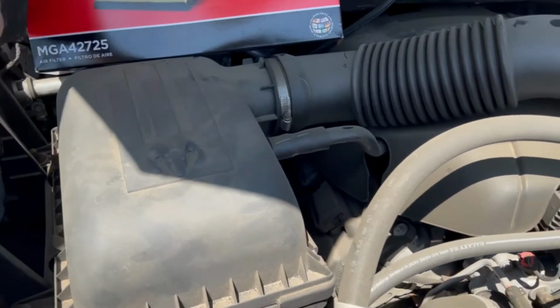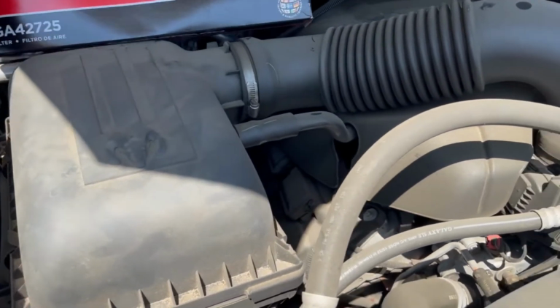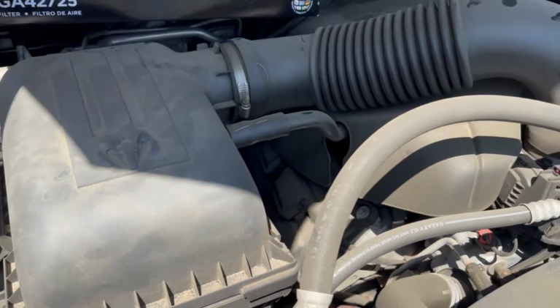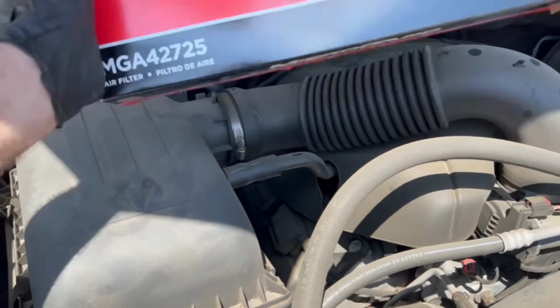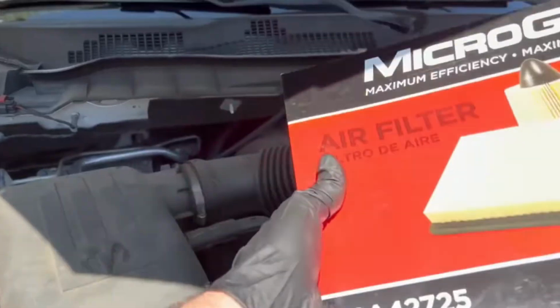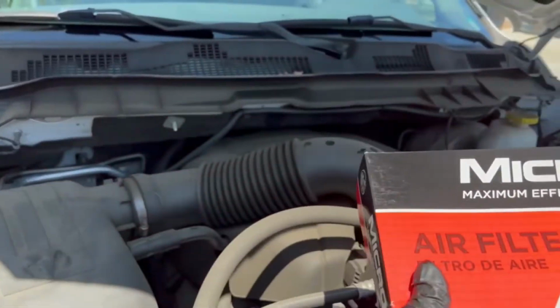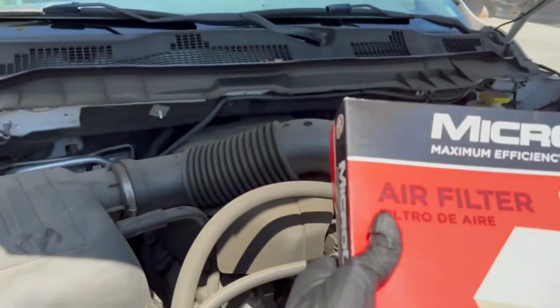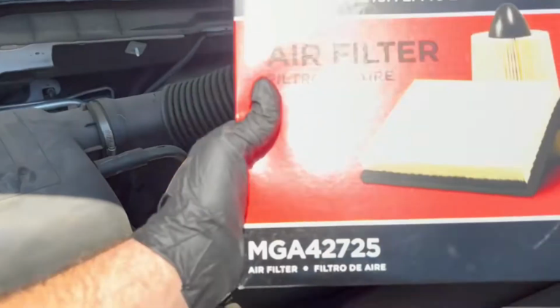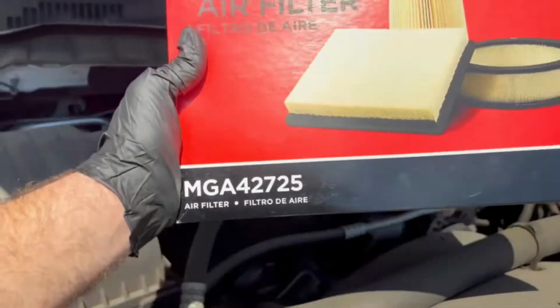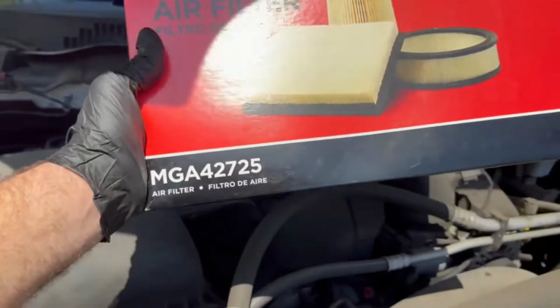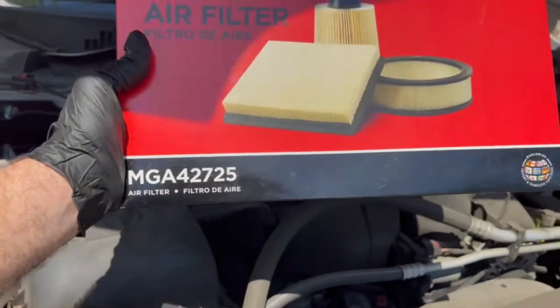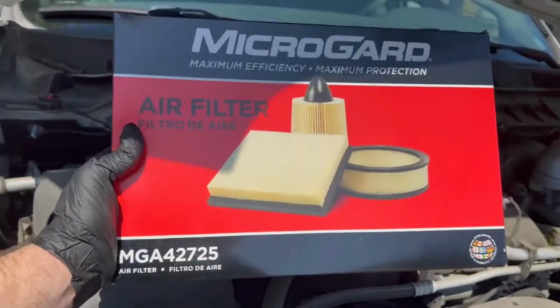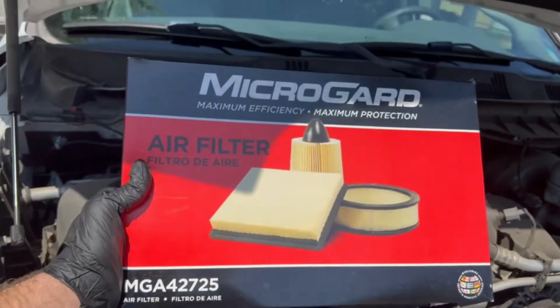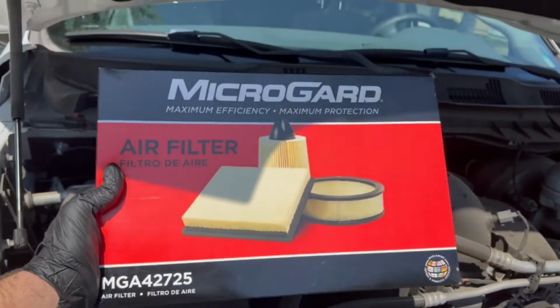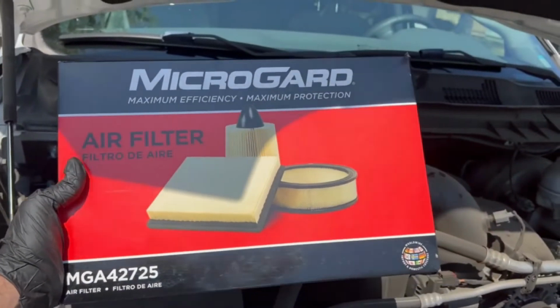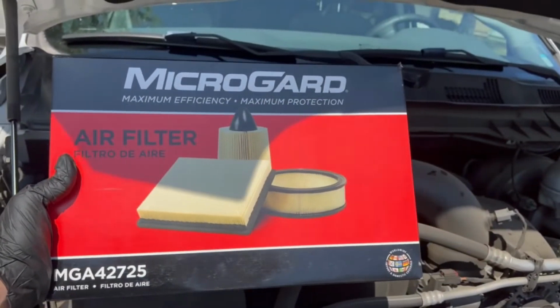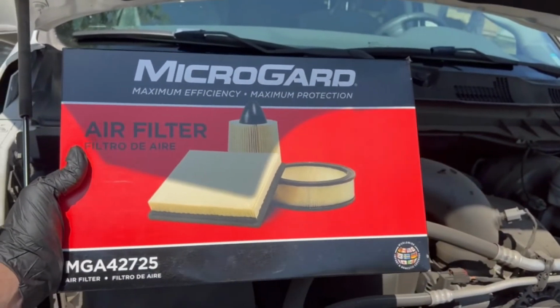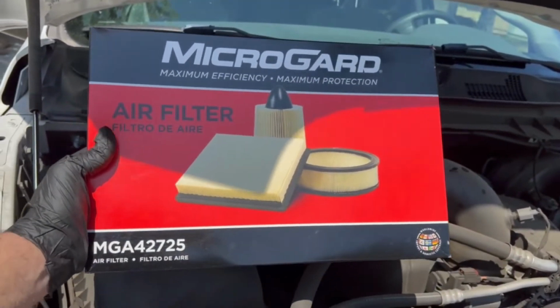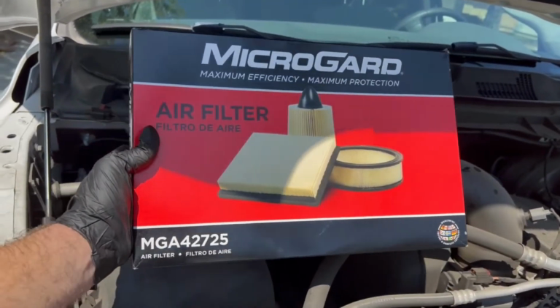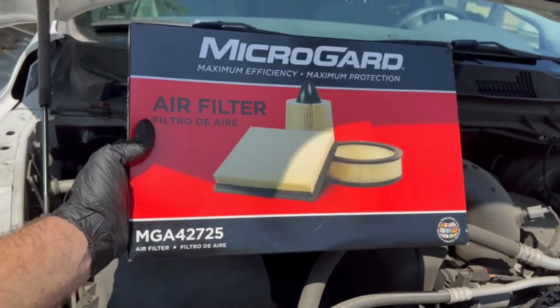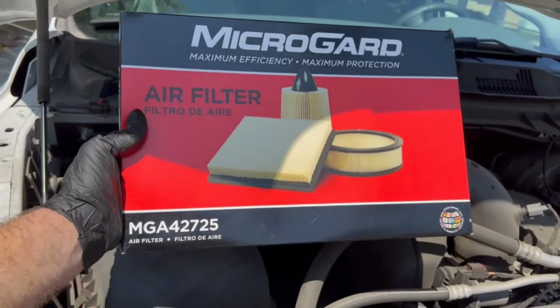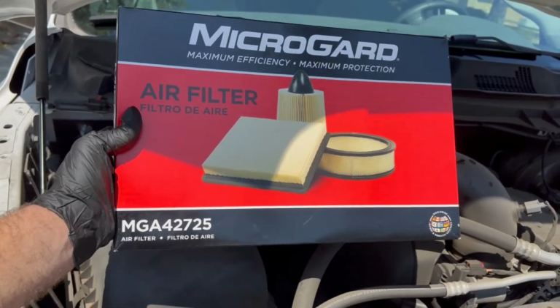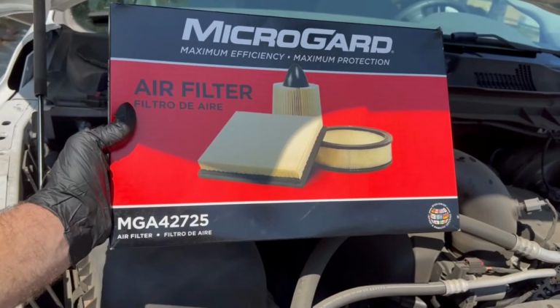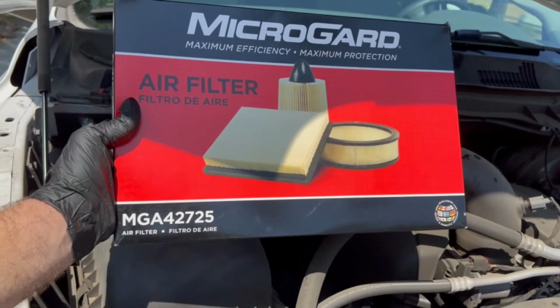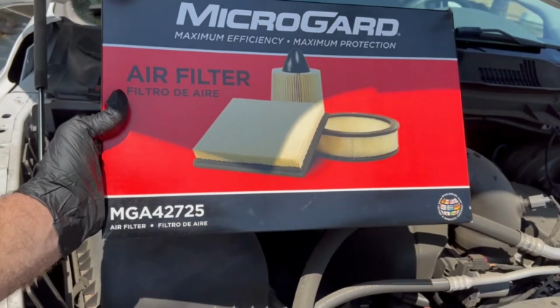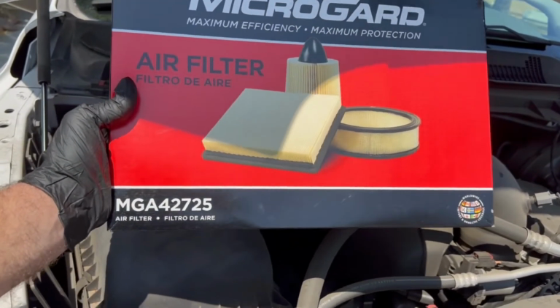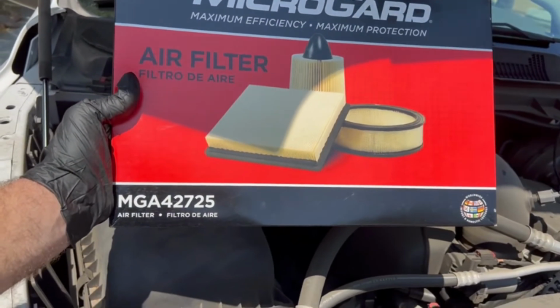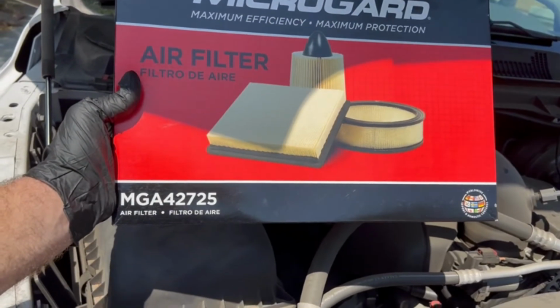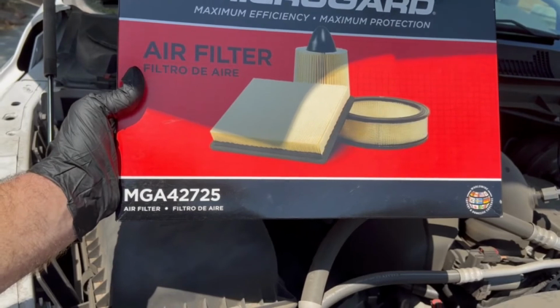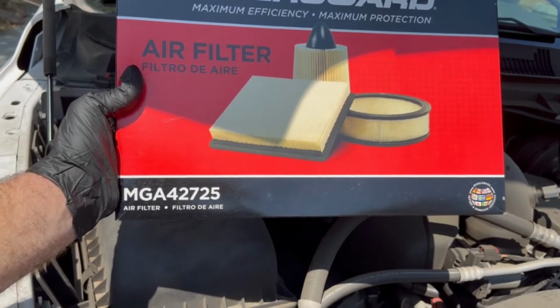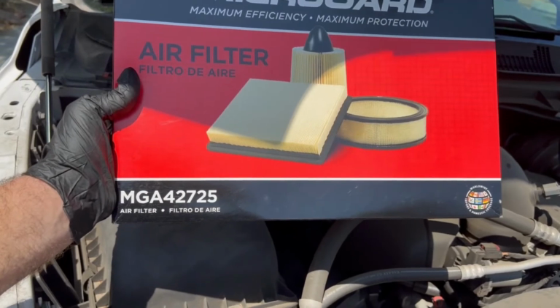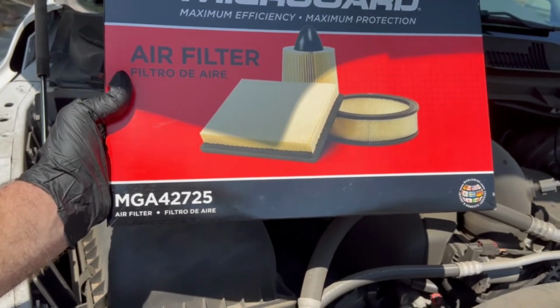It's pretty straightforward in order to go ahead and replace it. First of all, I just picked up this Micro Guard engine air filter, part number MGA42725.